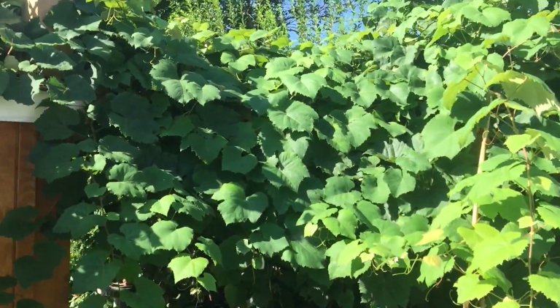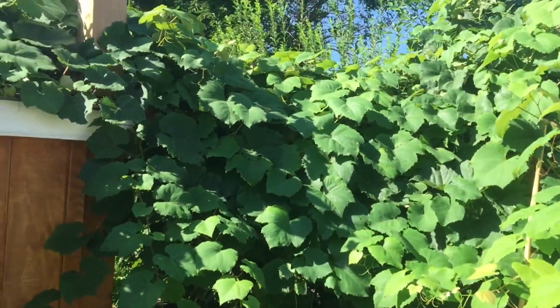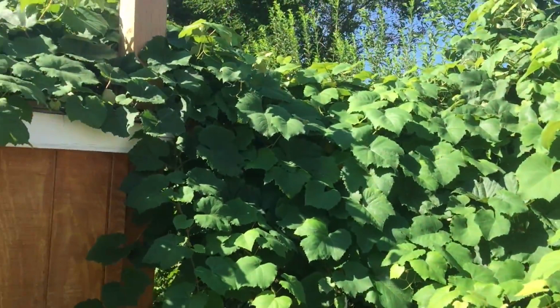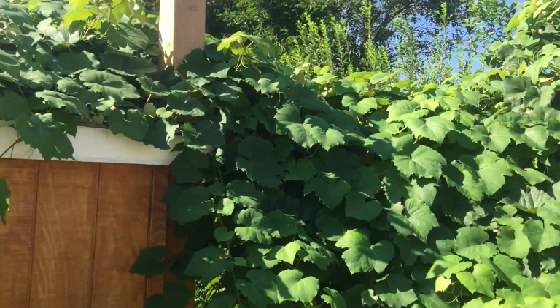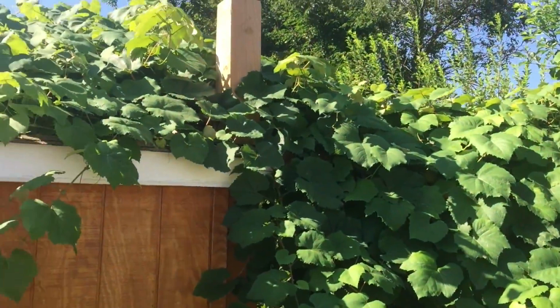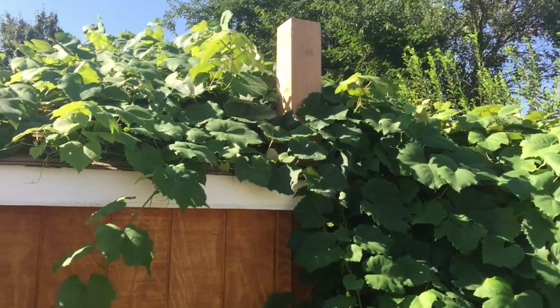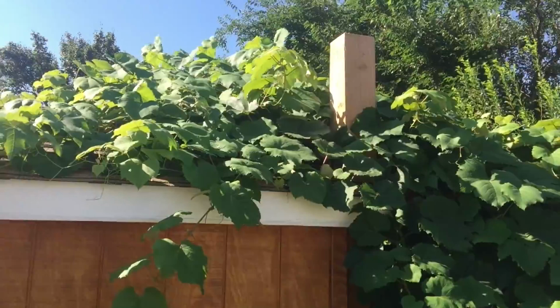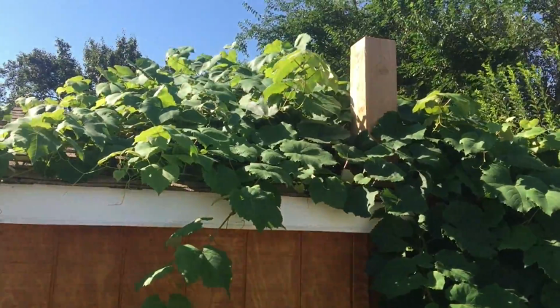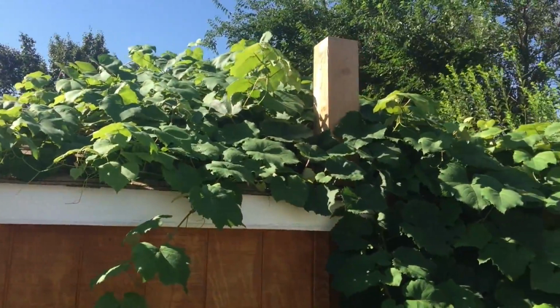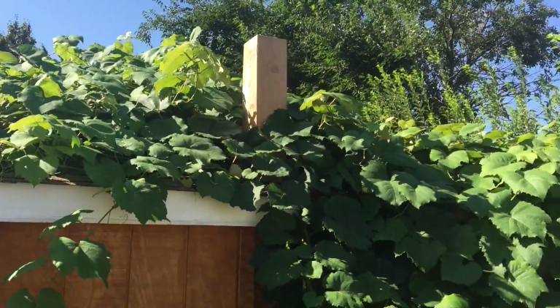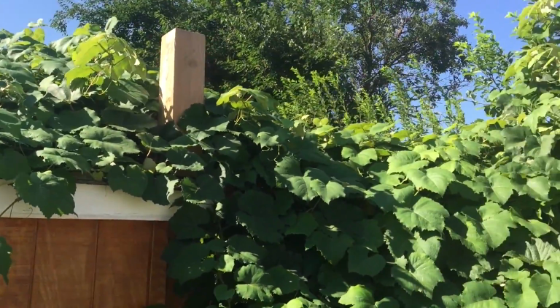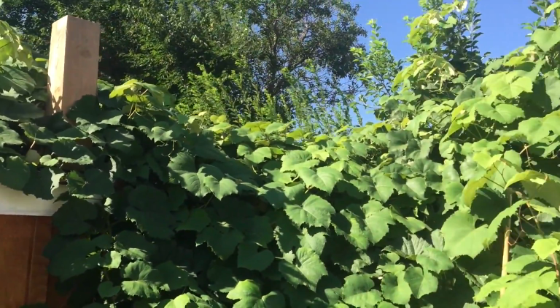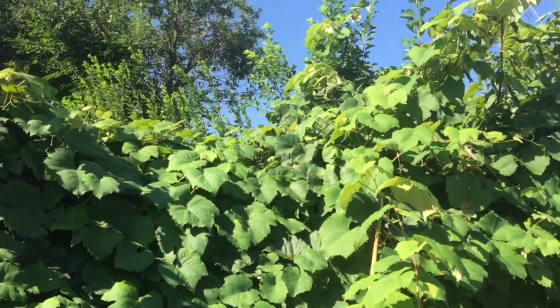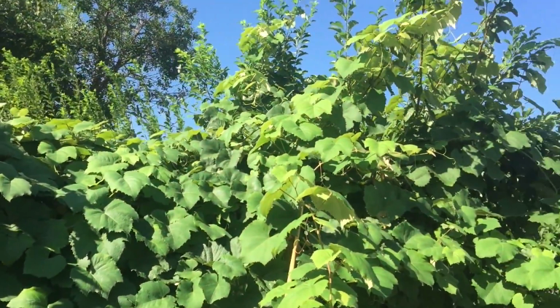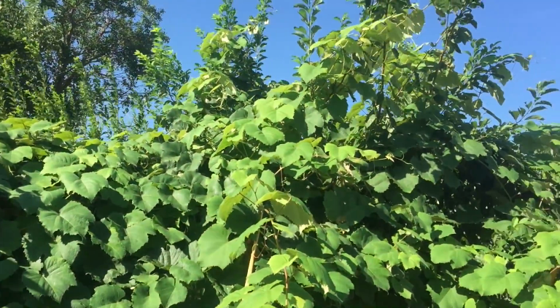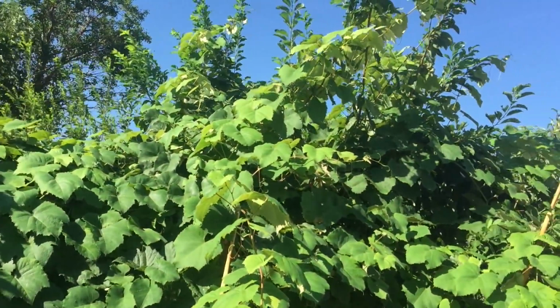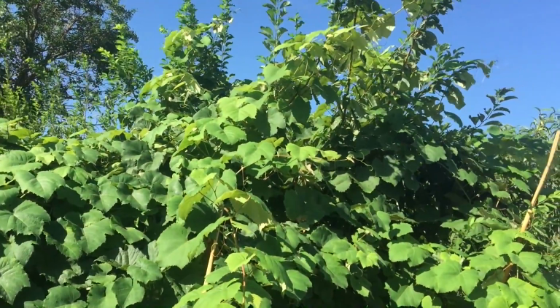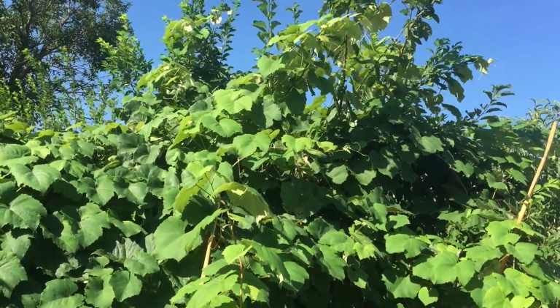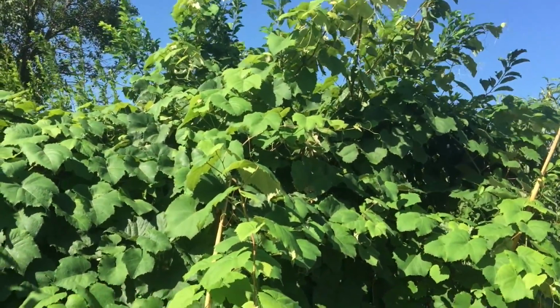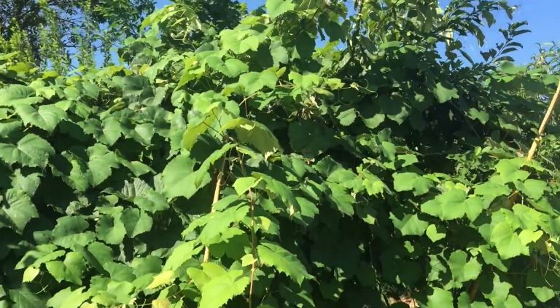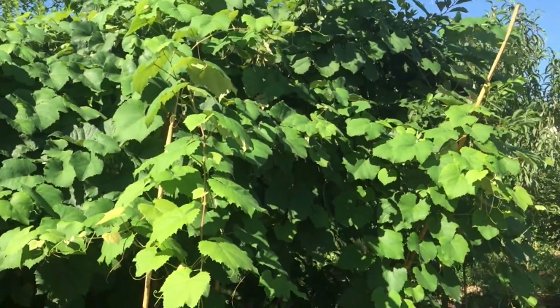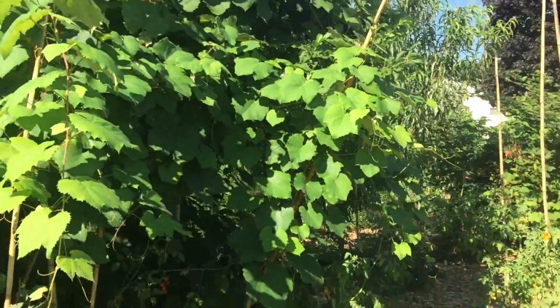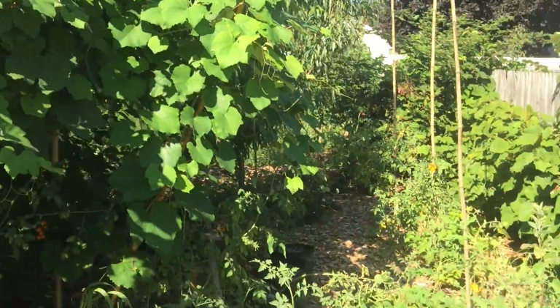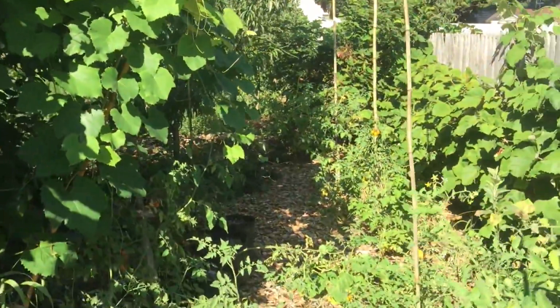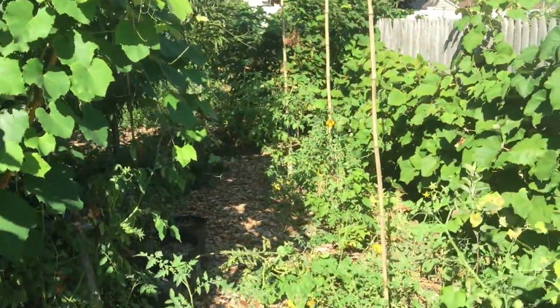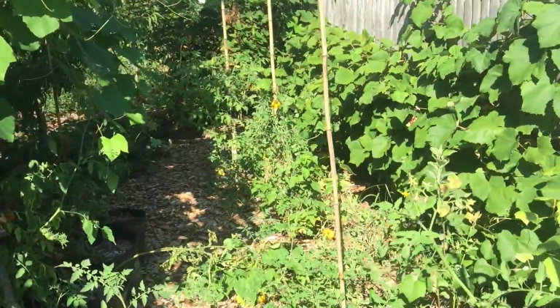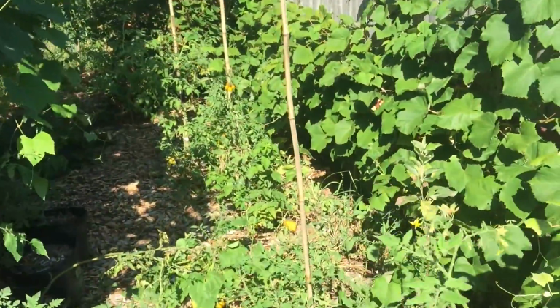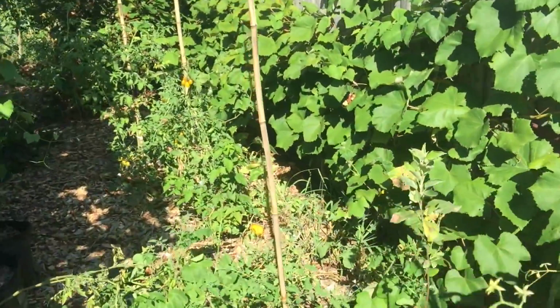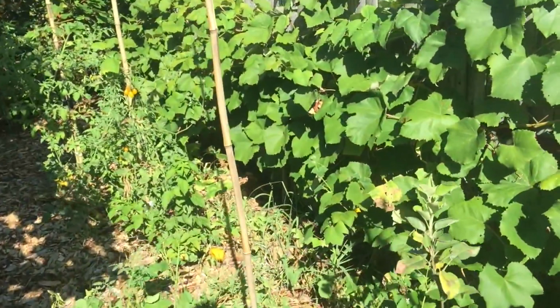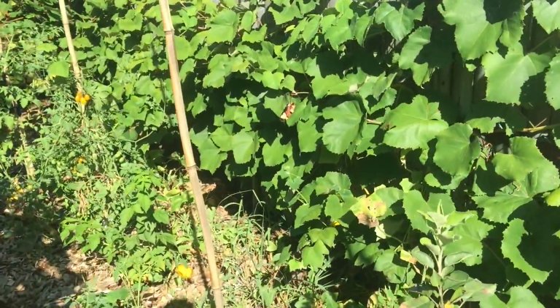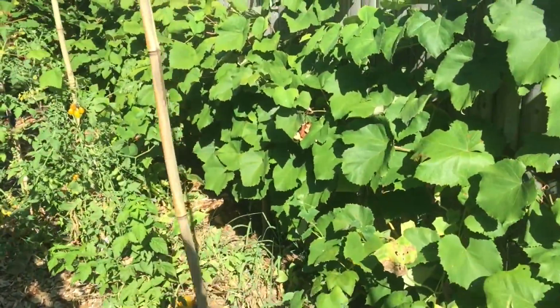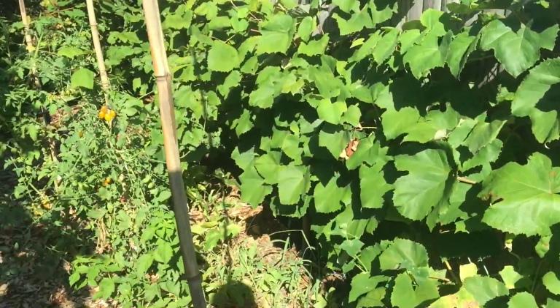Look at that grape arbor right over the greenhouse — it's taking over. Taking over the plum tree next to it too. Such a vigorous plant. More grapes here doing really well.